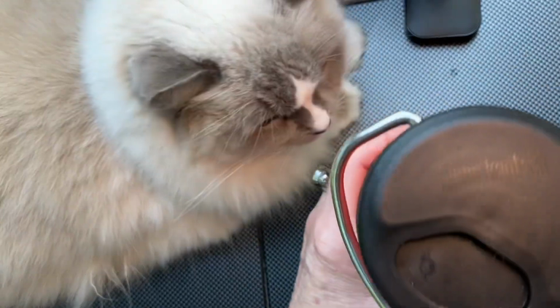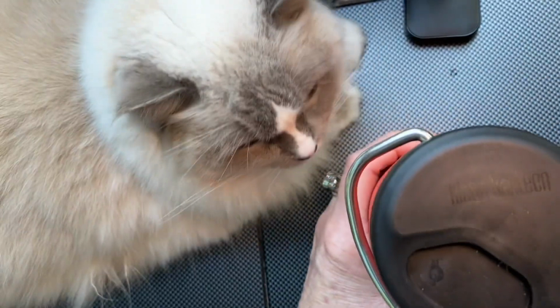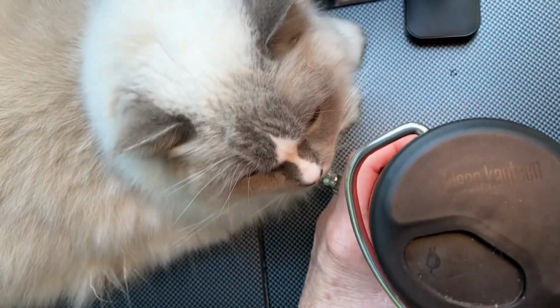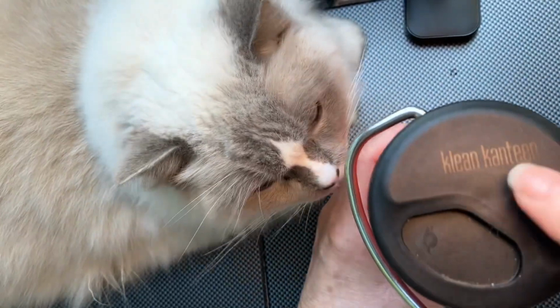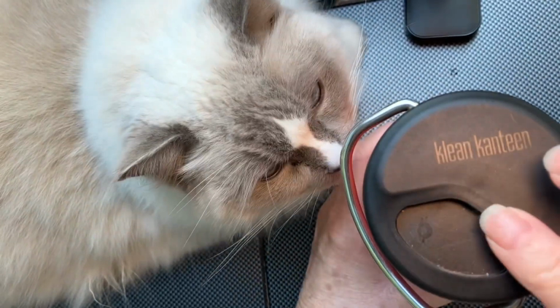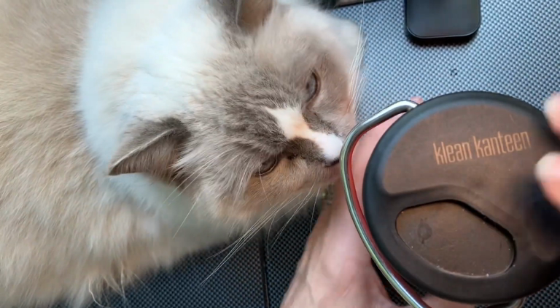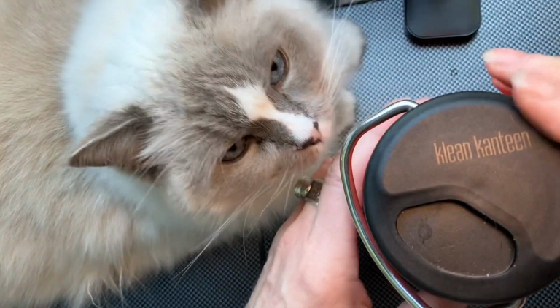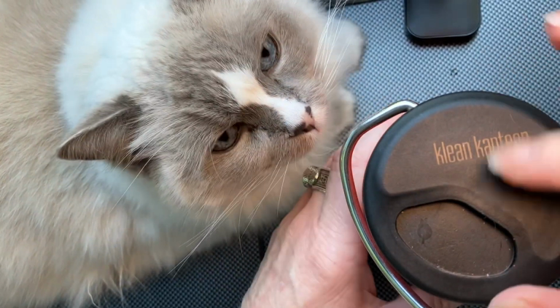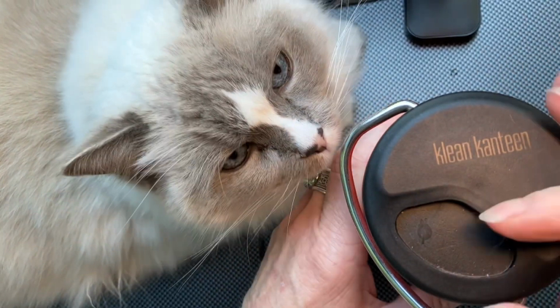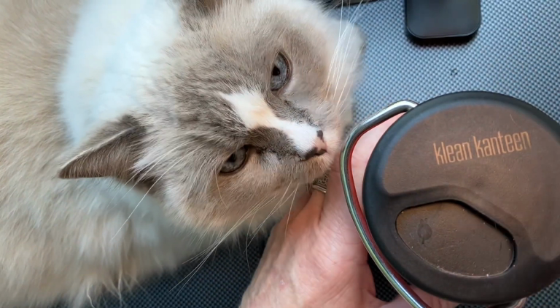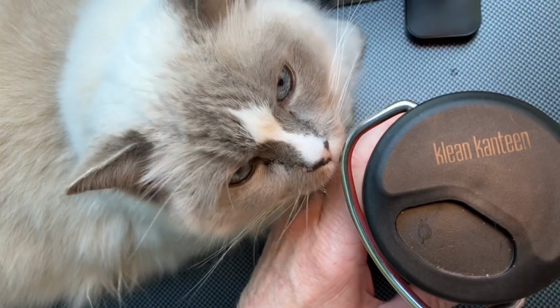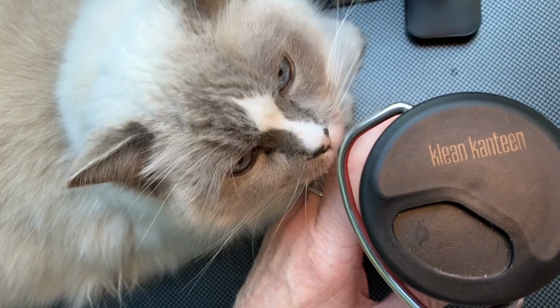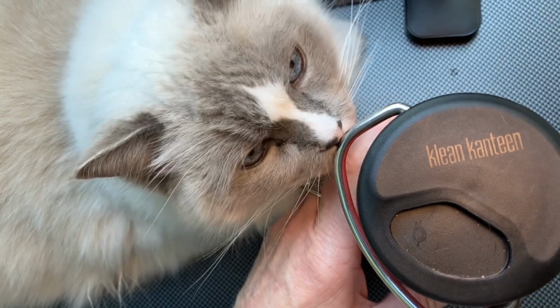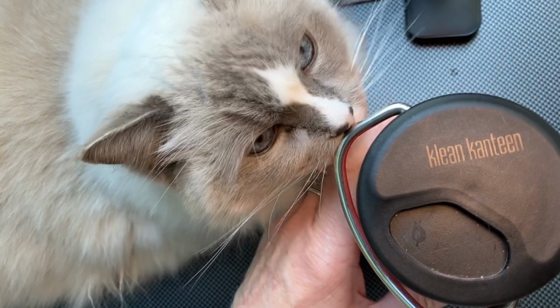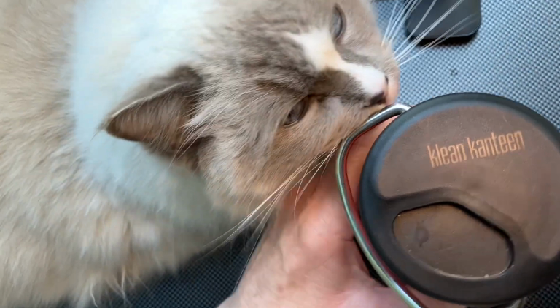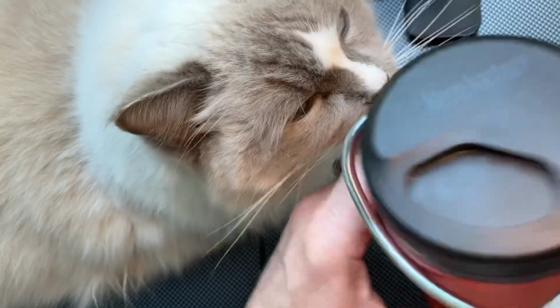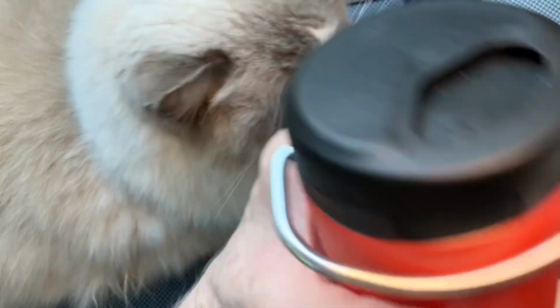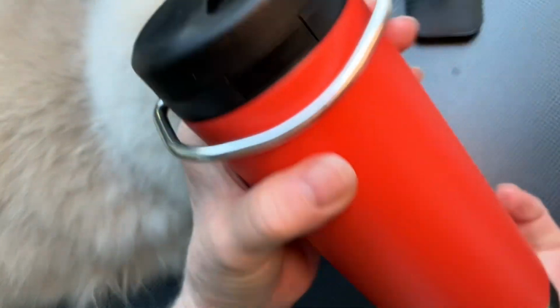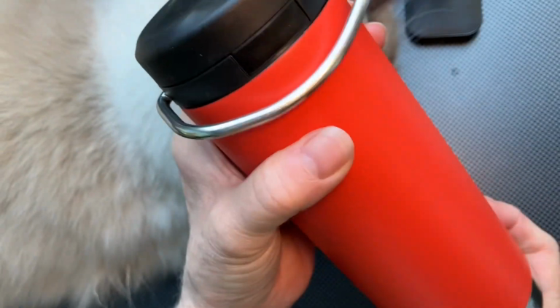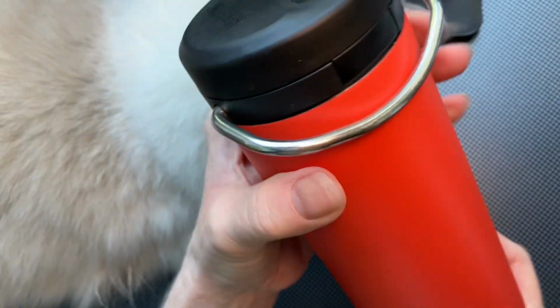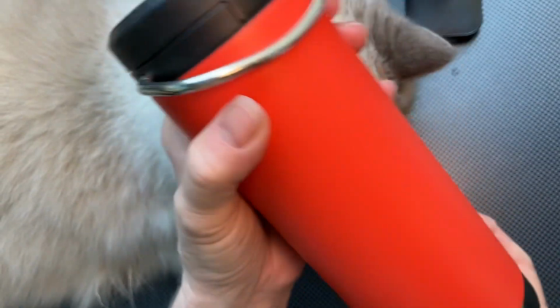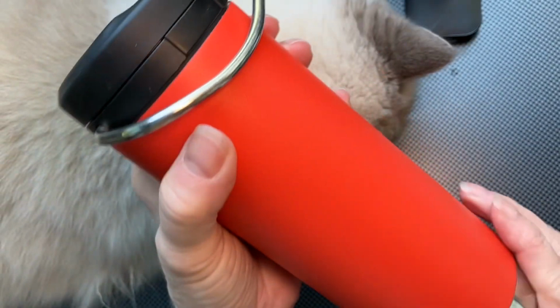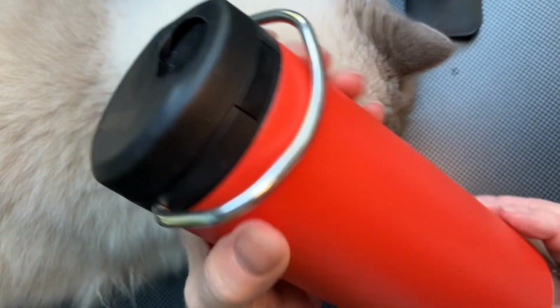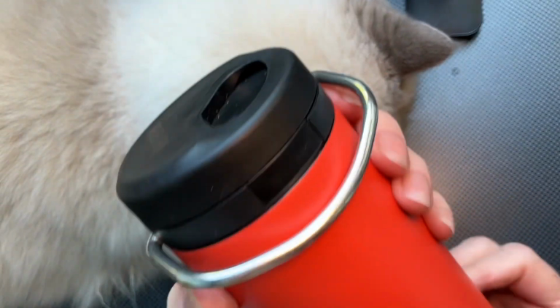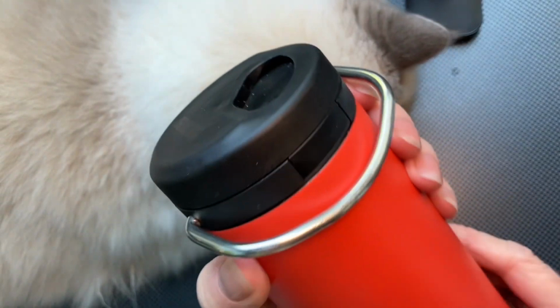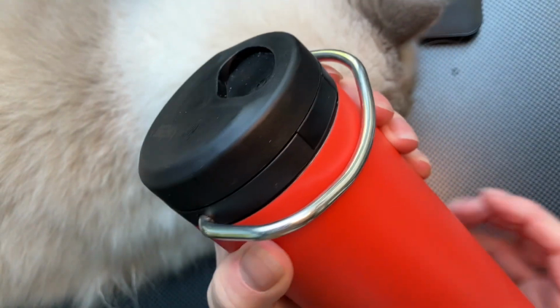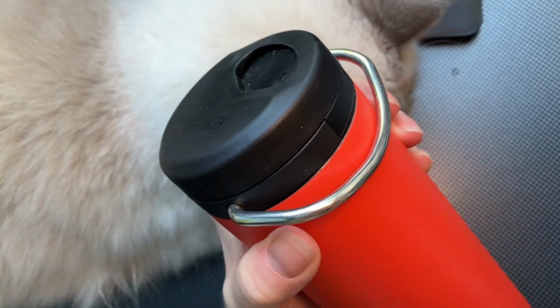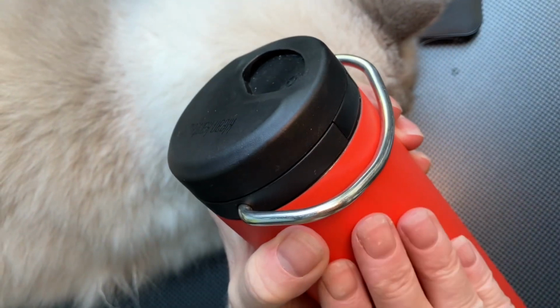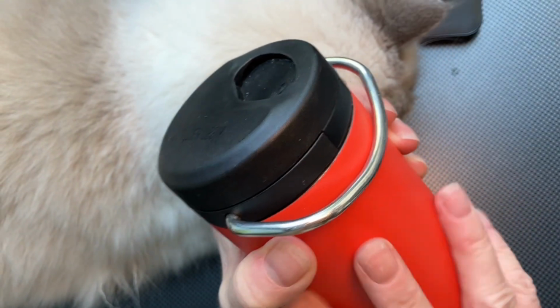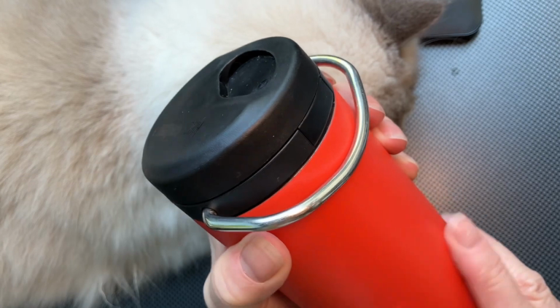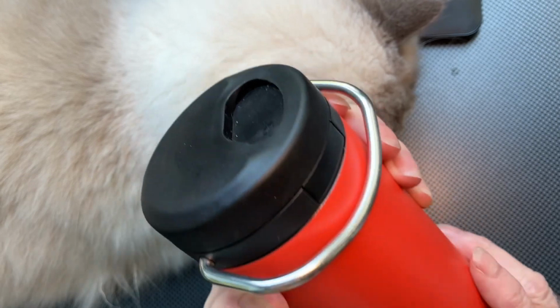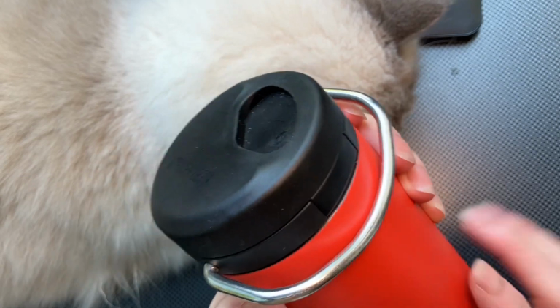It only spills when it's really hot and full, so be very careful then — otherwise this is wonderful. It's a wonderful little cute size and very pretty in color.